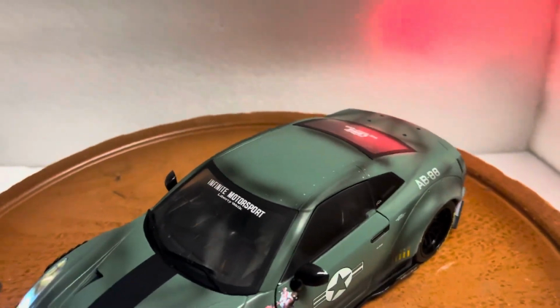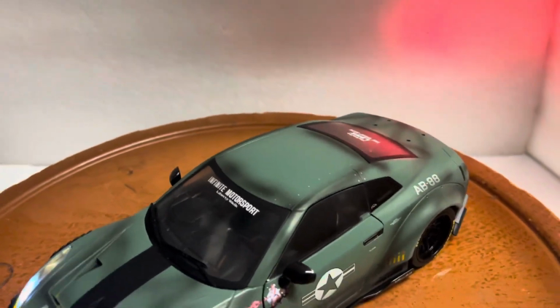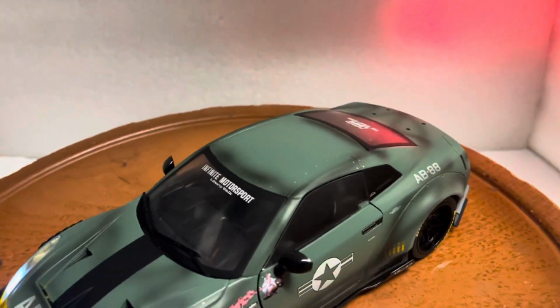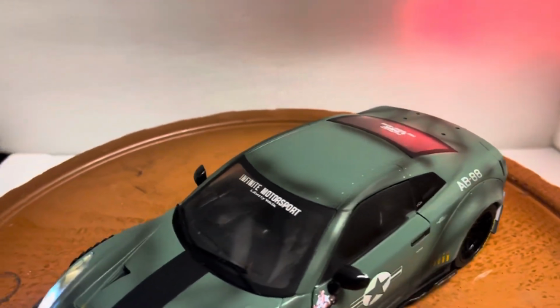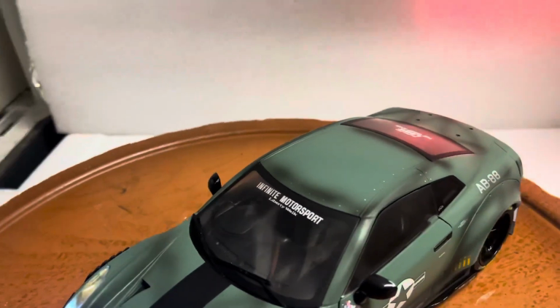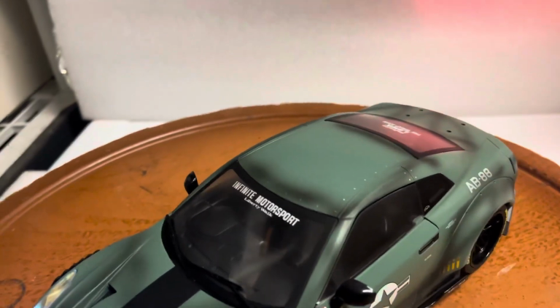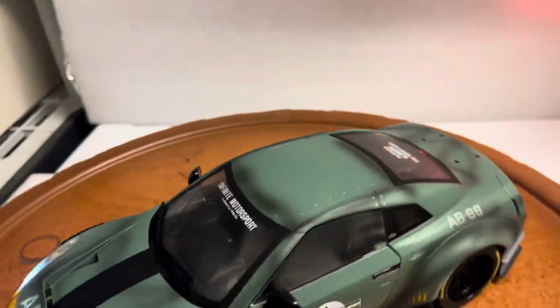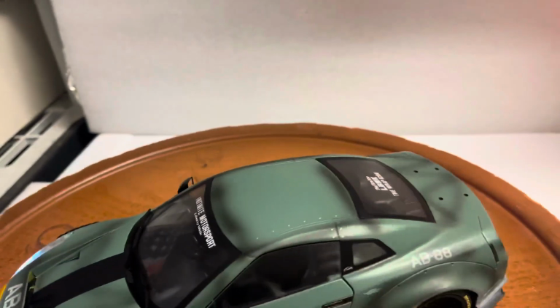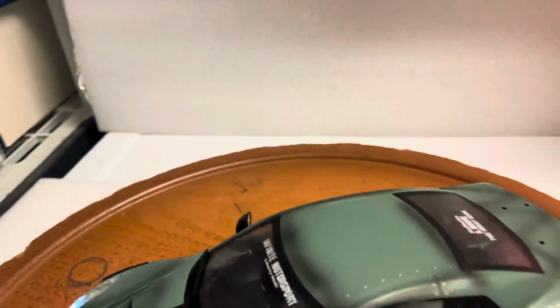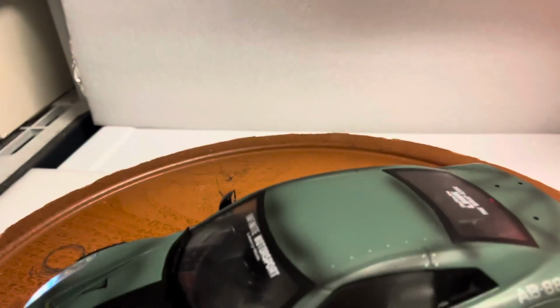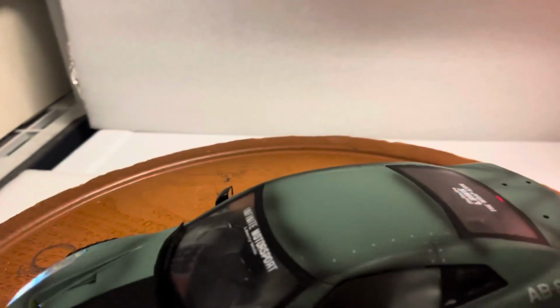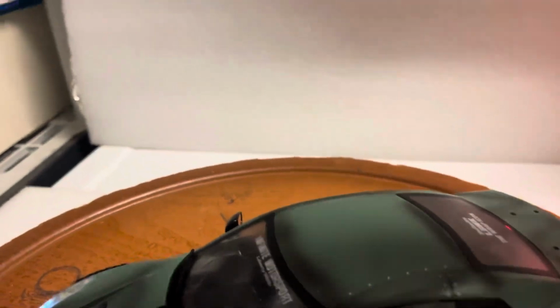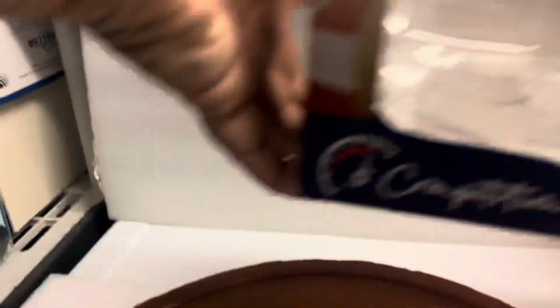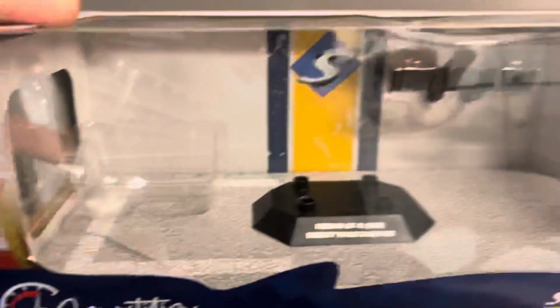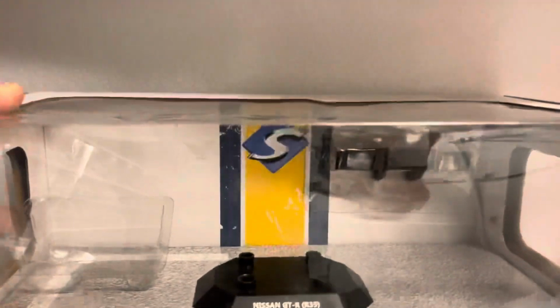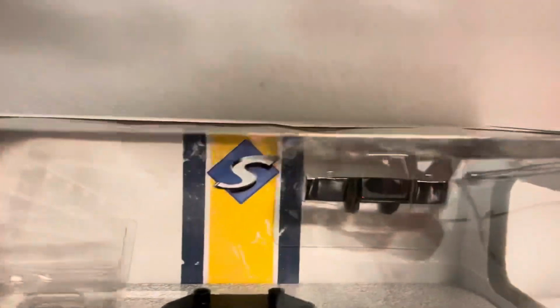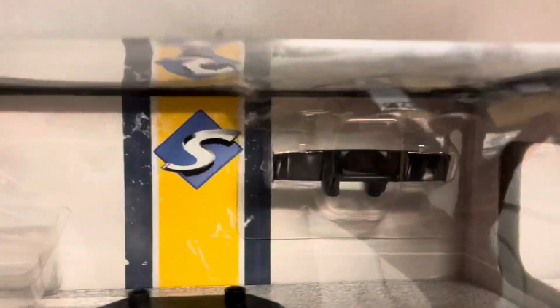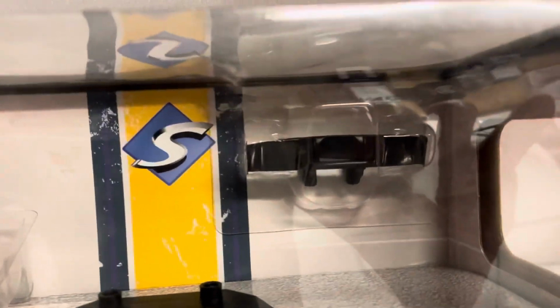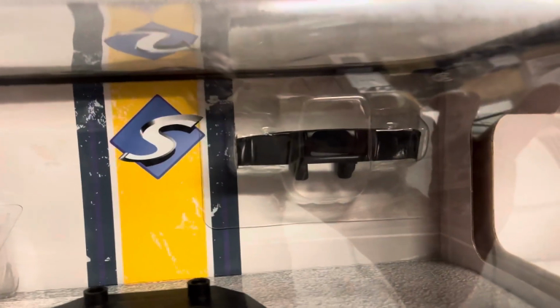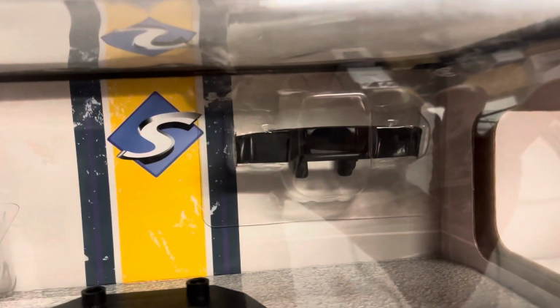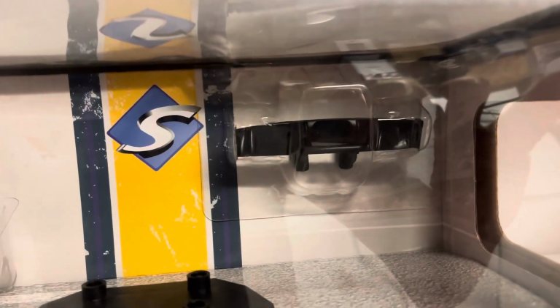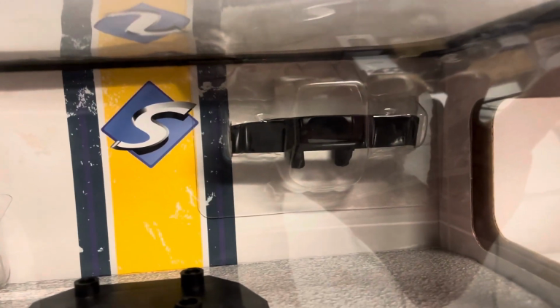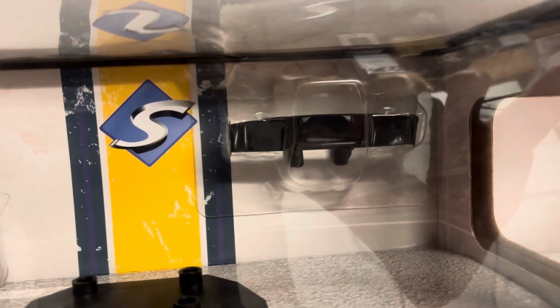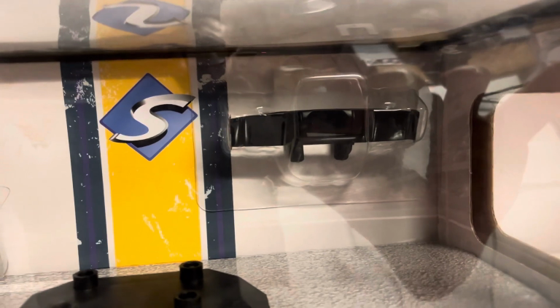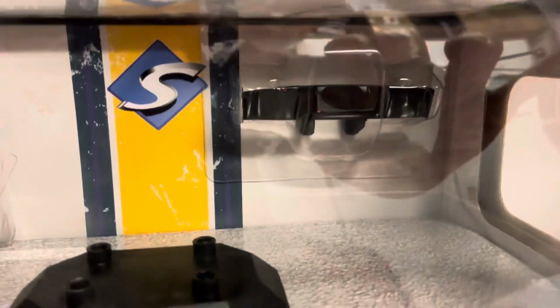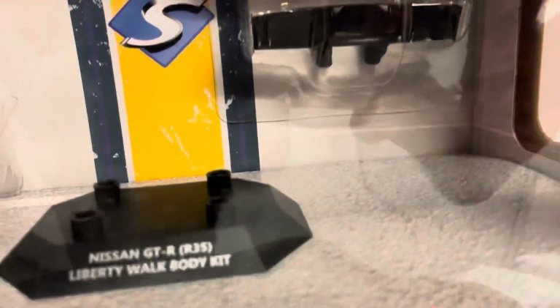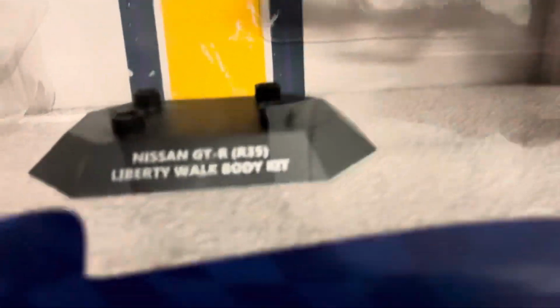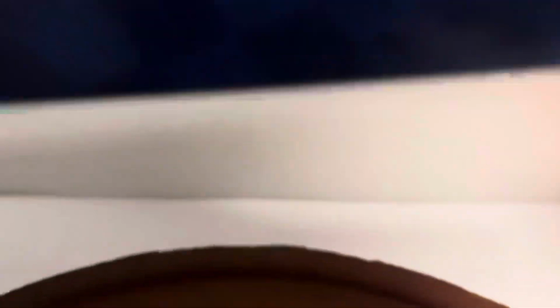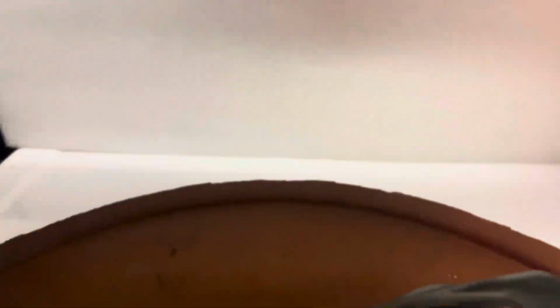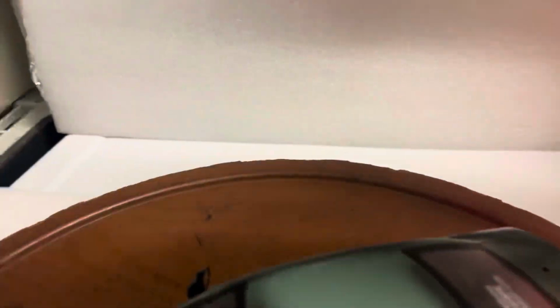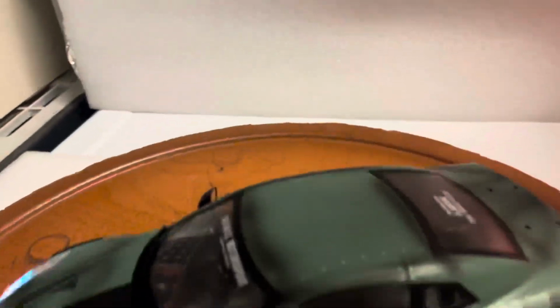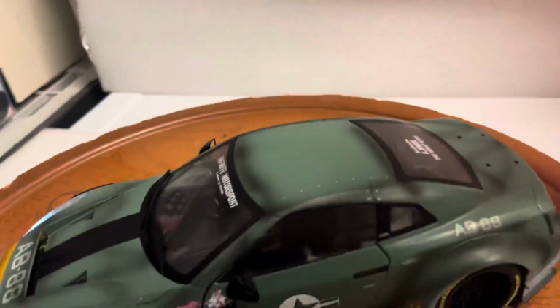The car does come with a spoiler but it's still in the box. Here's the box — the spoiler is right here. I'm not going to take it out of the packaging, but feel free to take it out when you get the car.